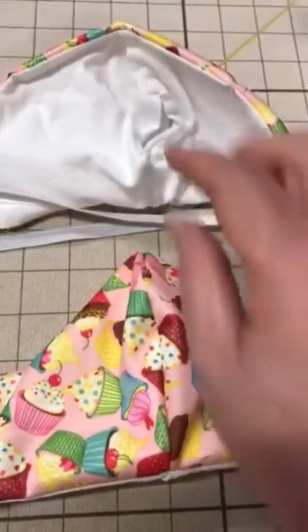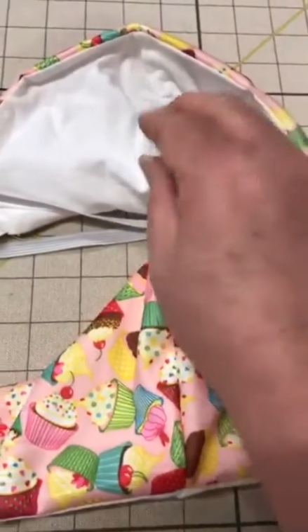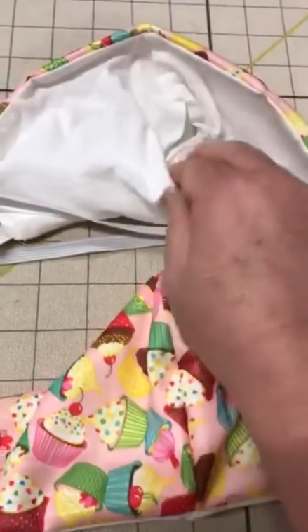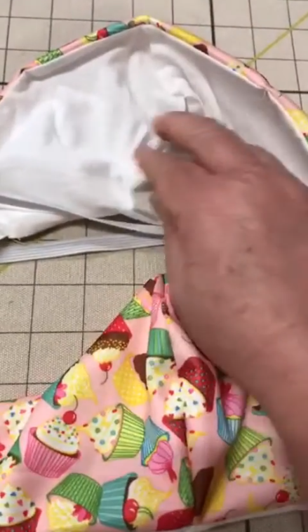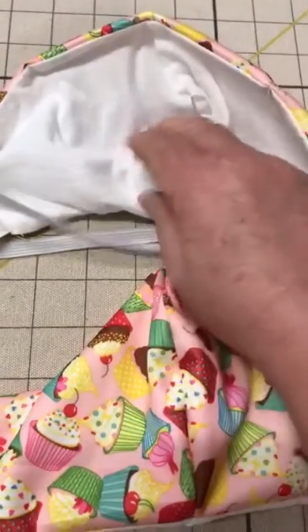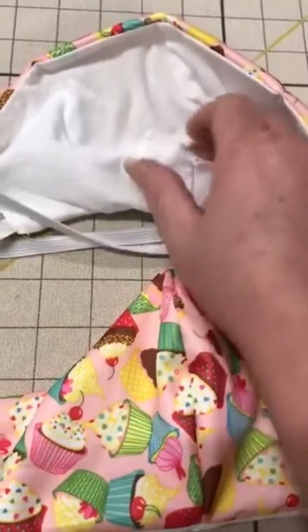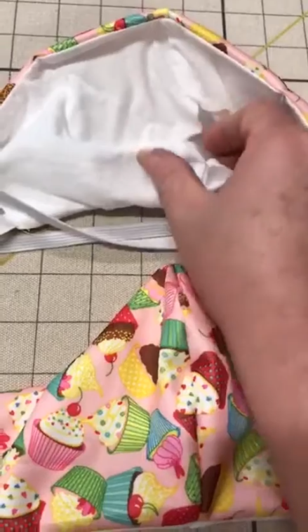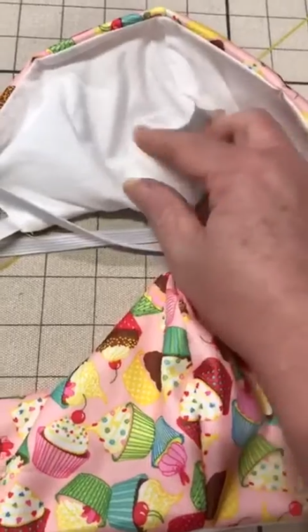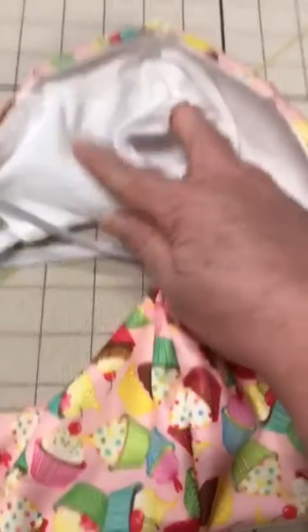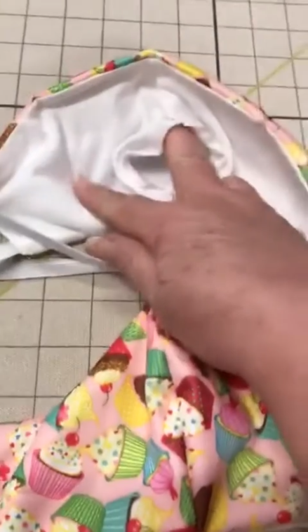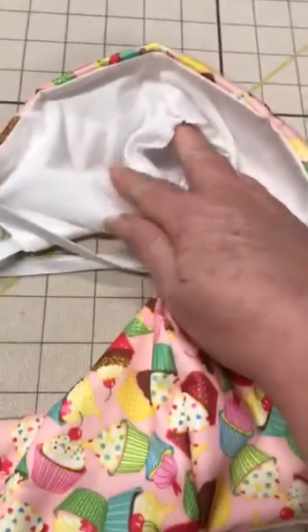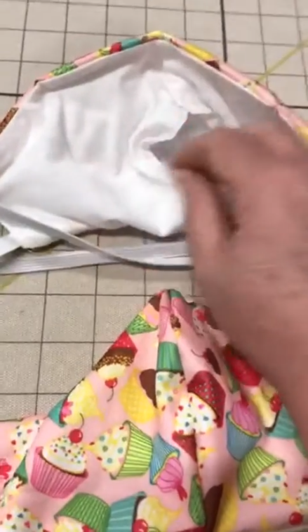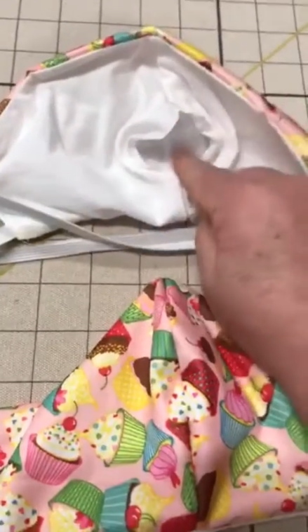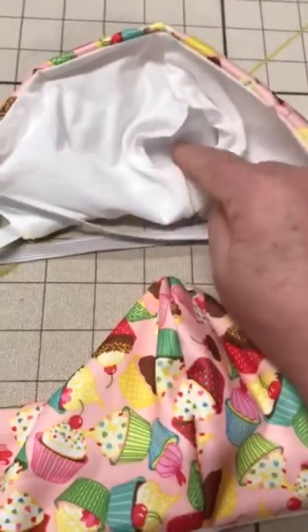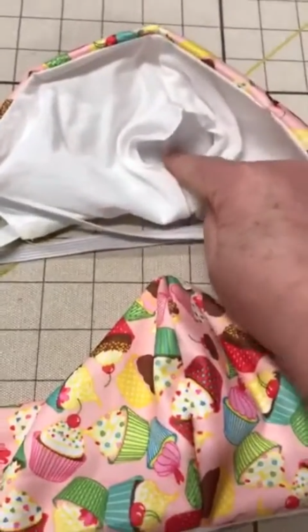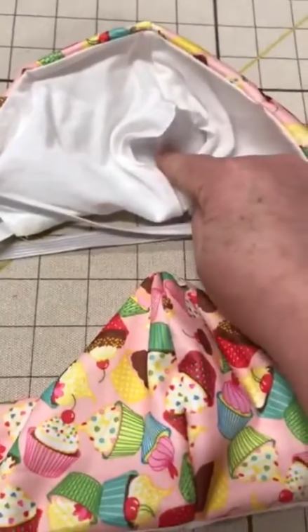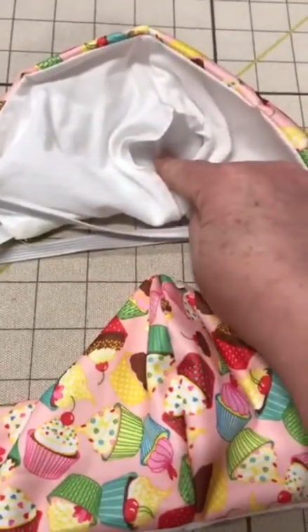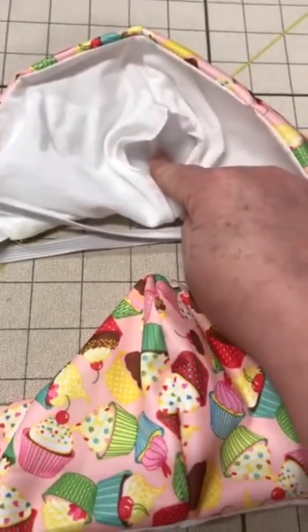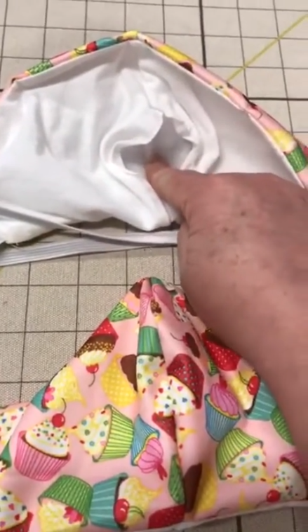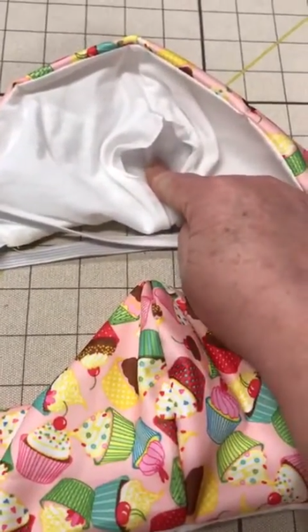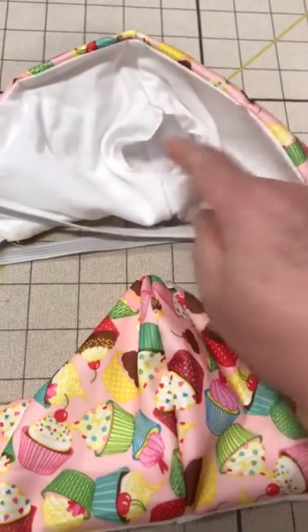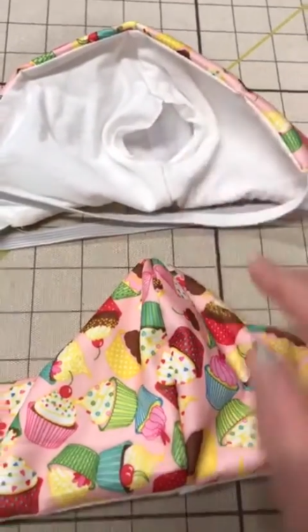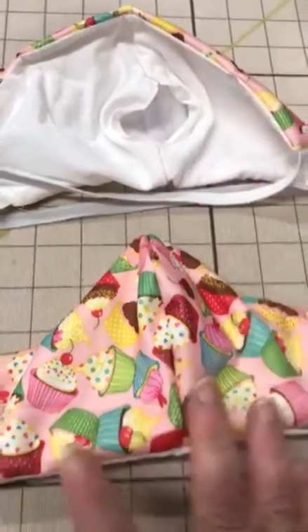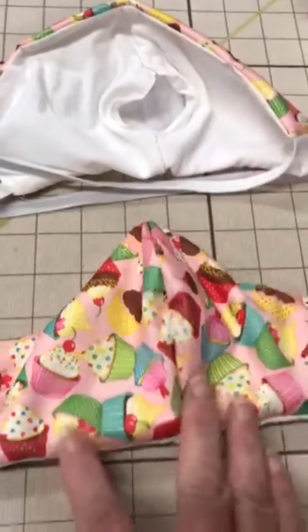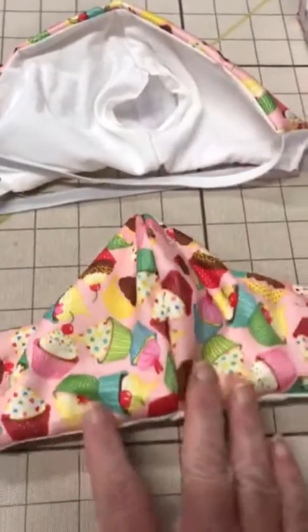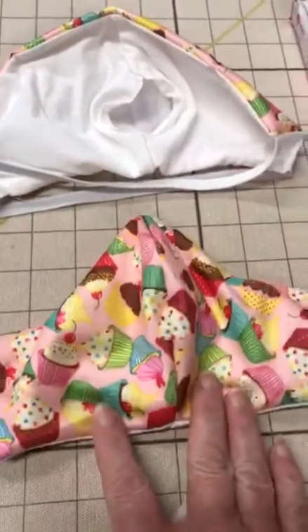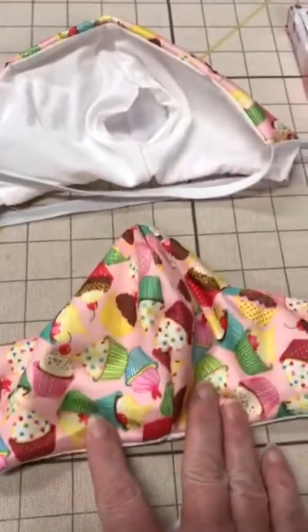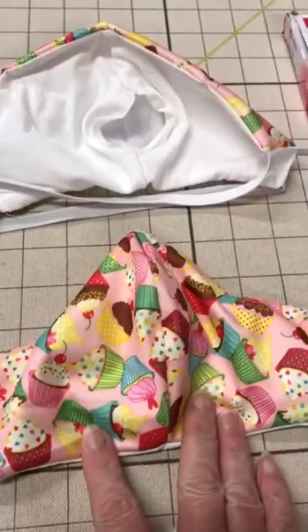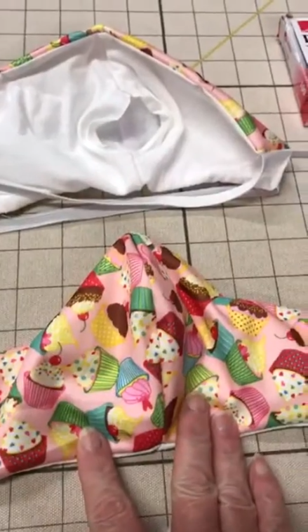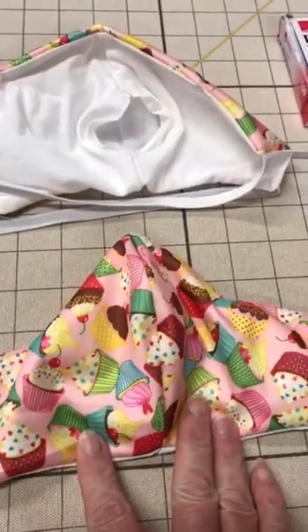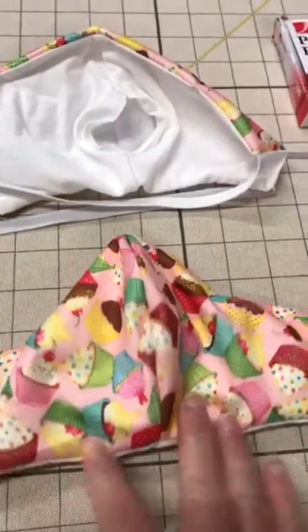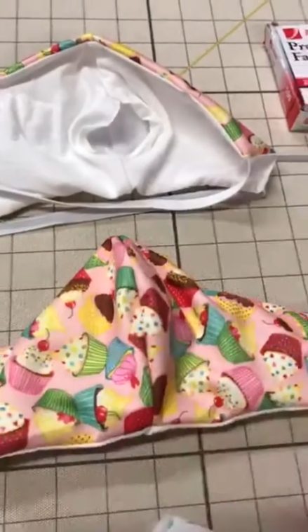This is what it looks like on the inside with the filter placed inside, and this is what it looks like on the outside.